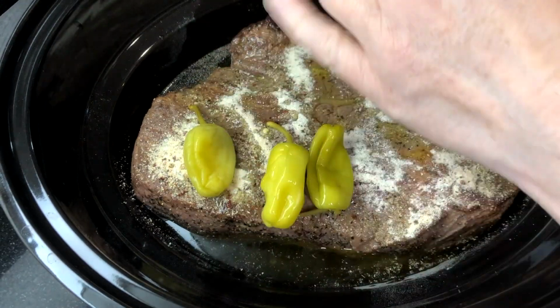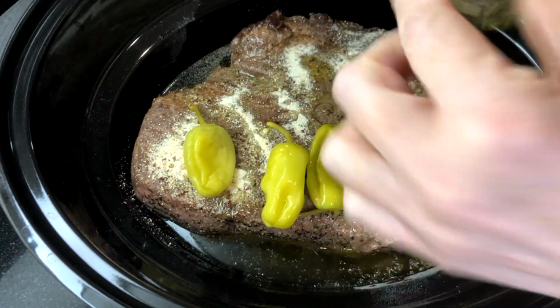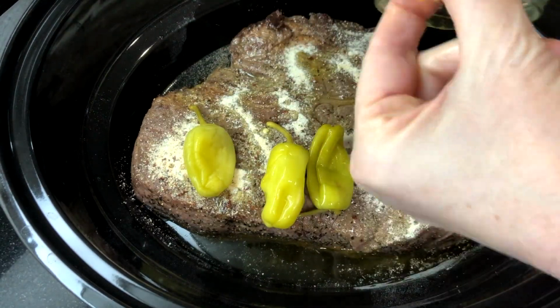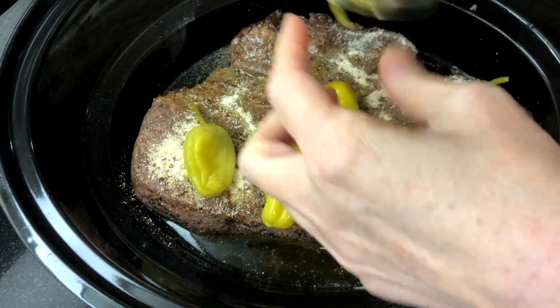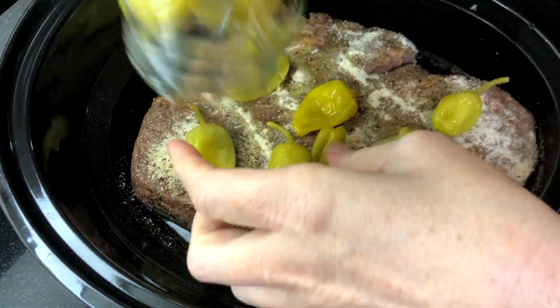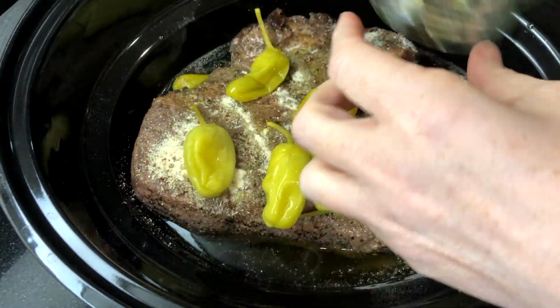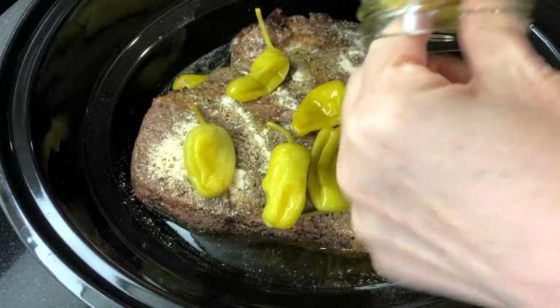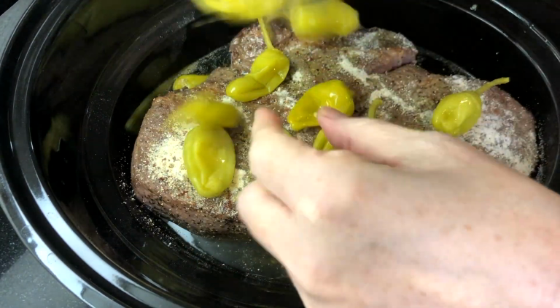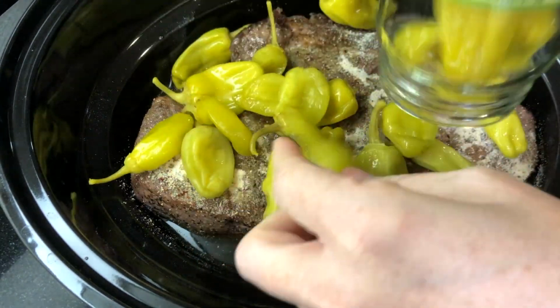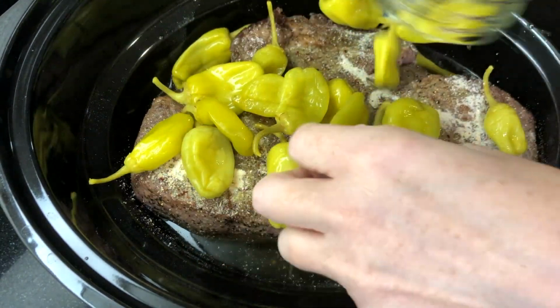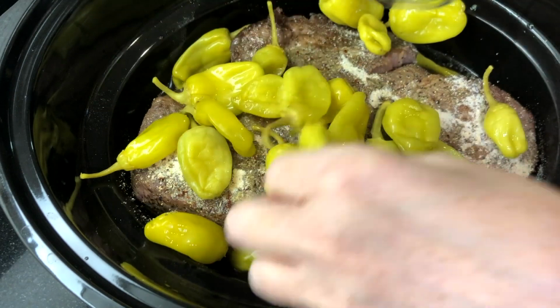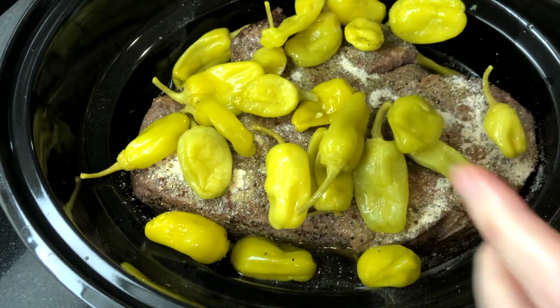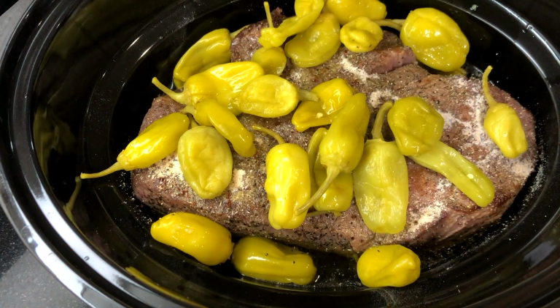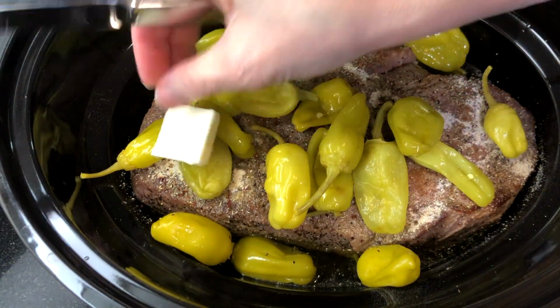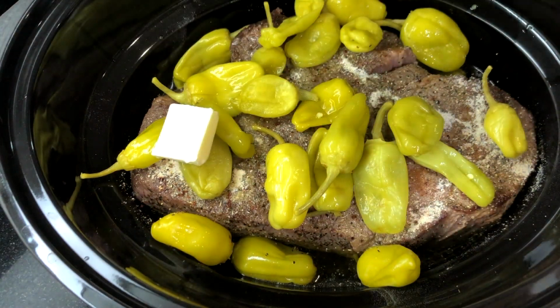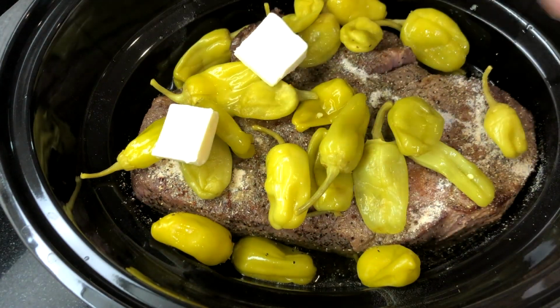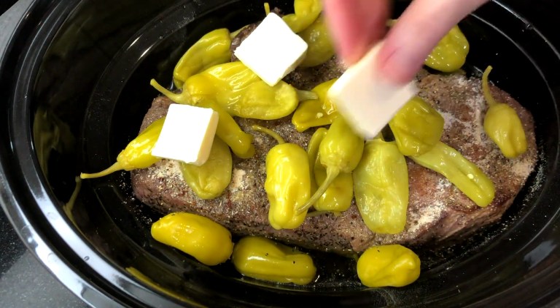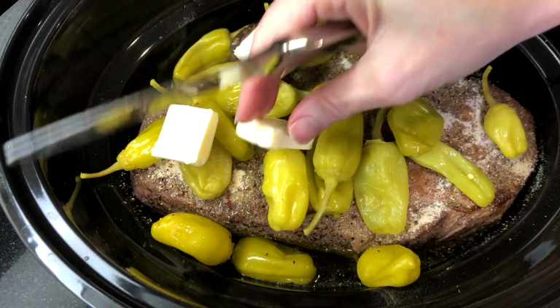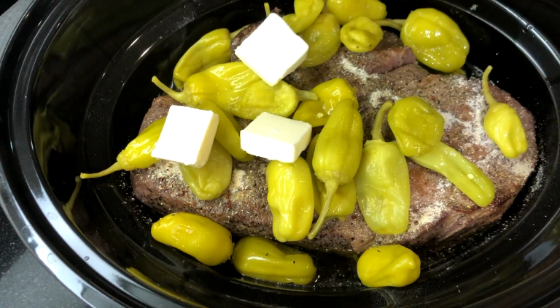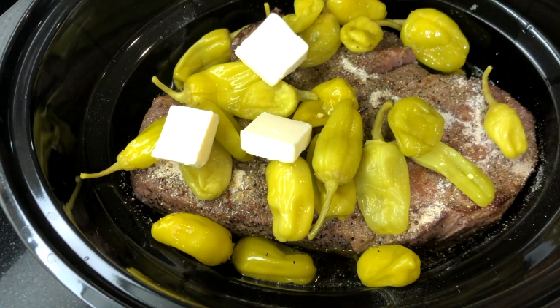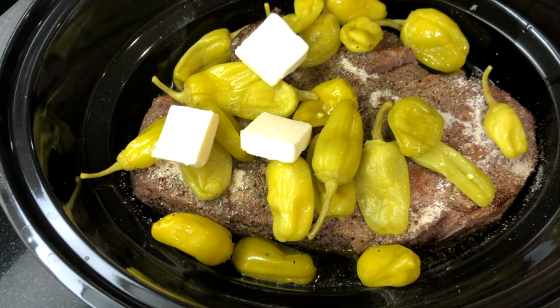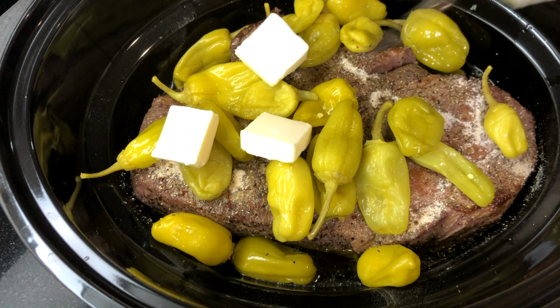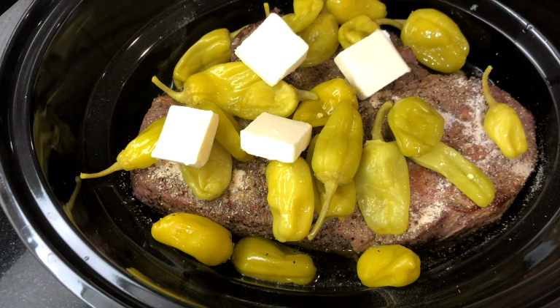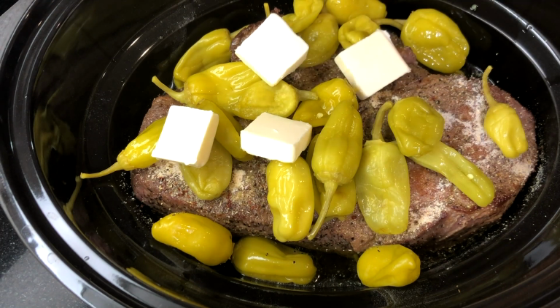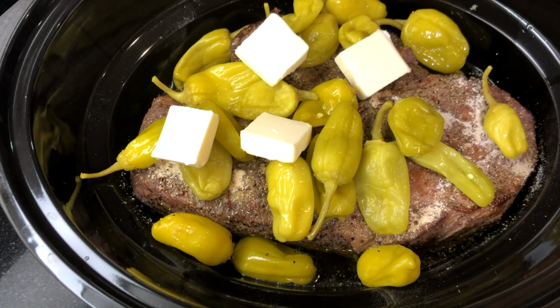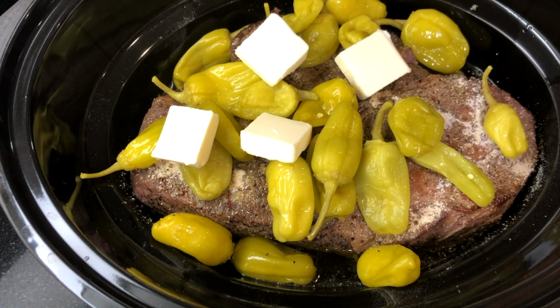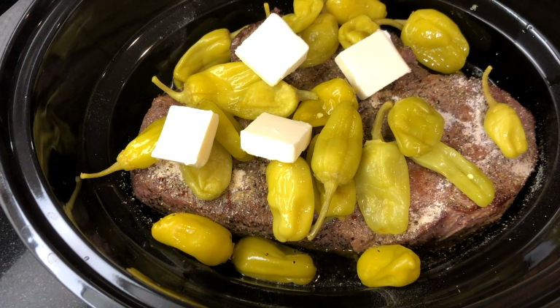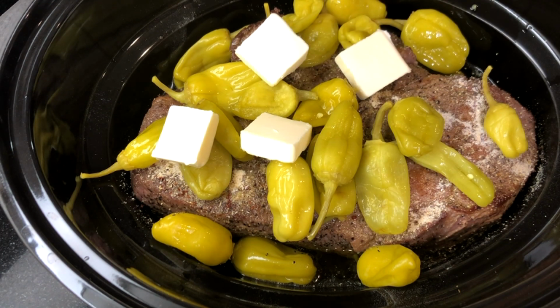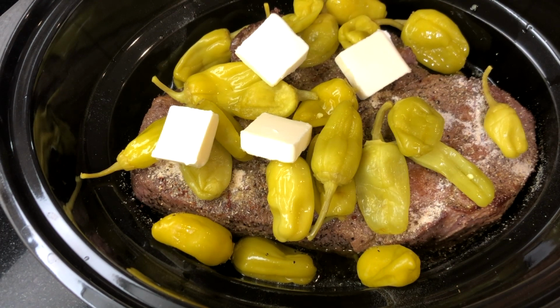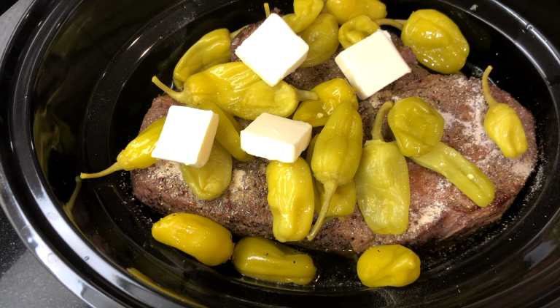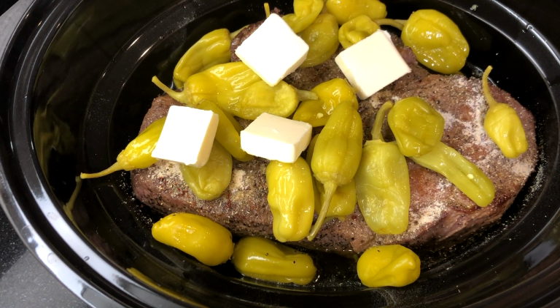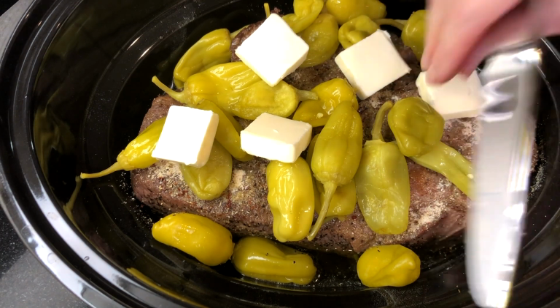The peppers add a zesty flavor and the vinegar from the brine really helps tenderize the beef and balance out the richness. Top the roast with about a half a cup of unsalted butter — I cut mine into pats and then spread it across the top of the roast.